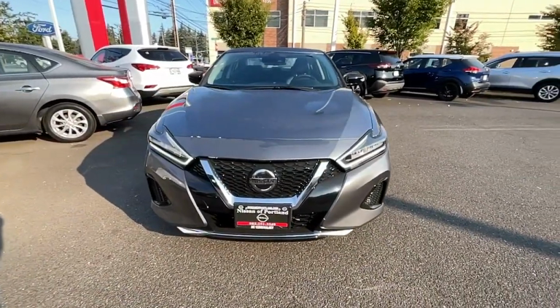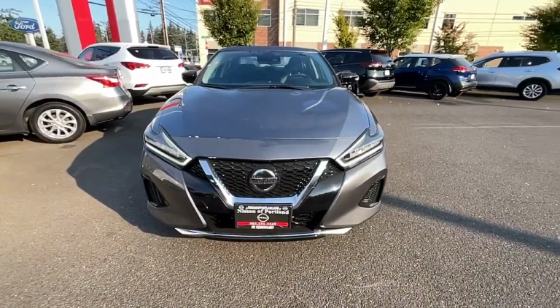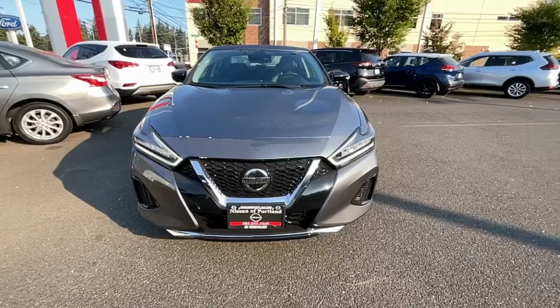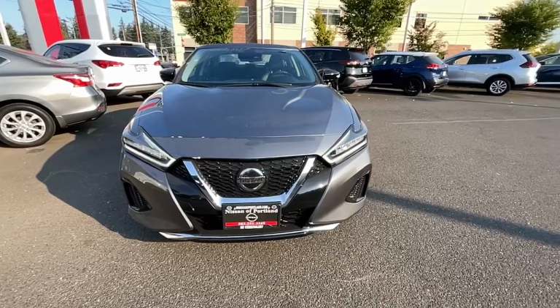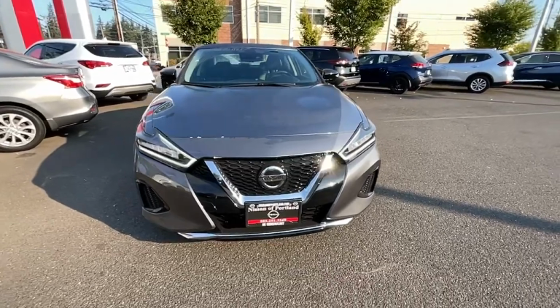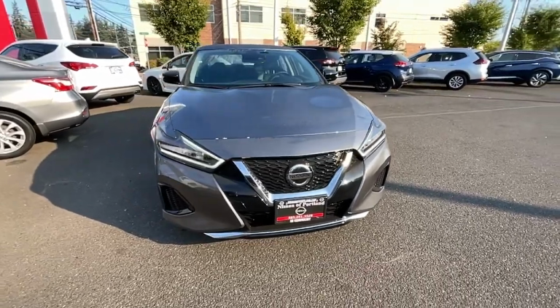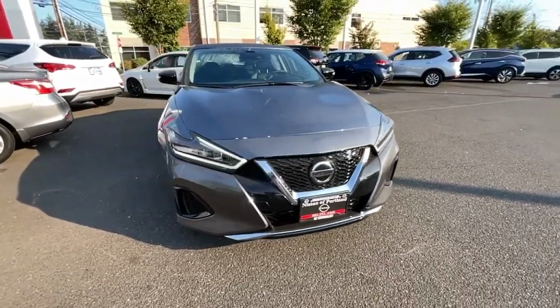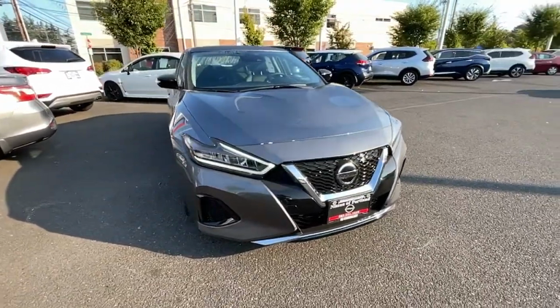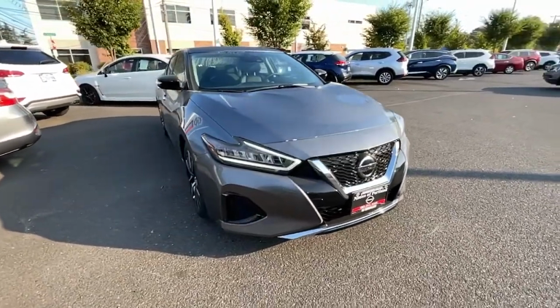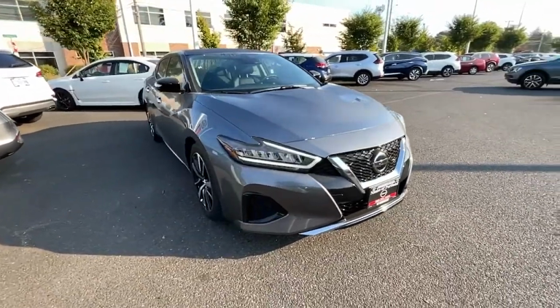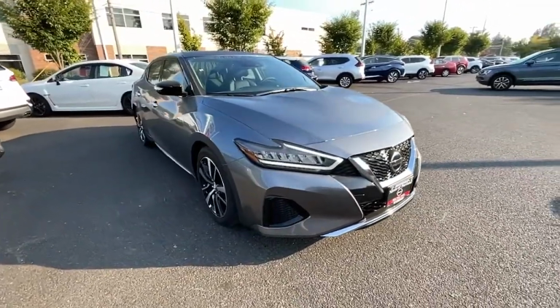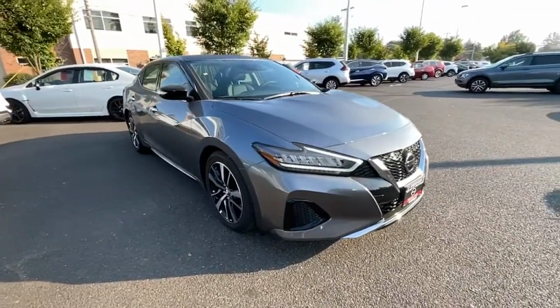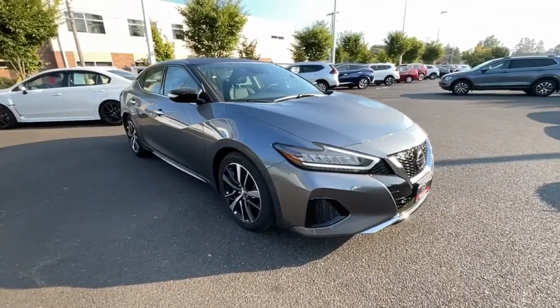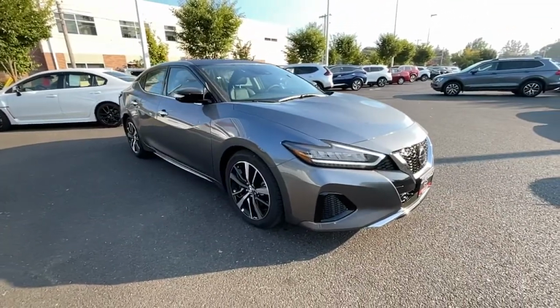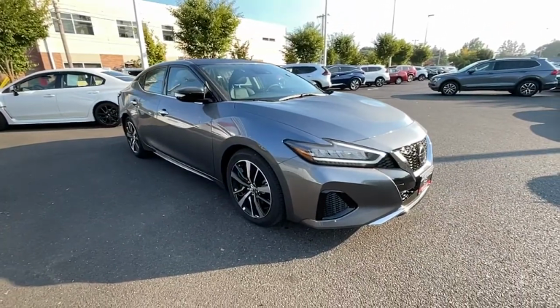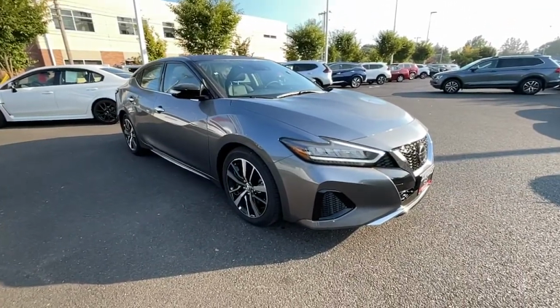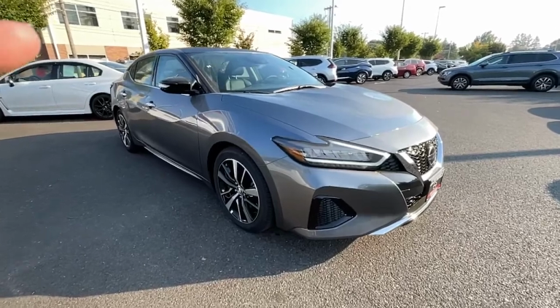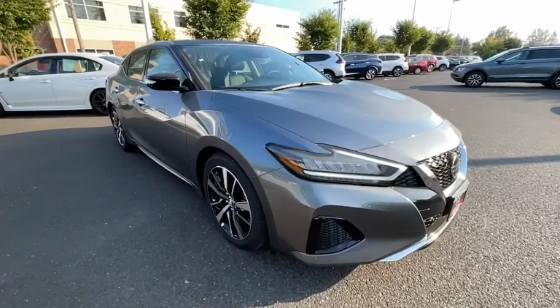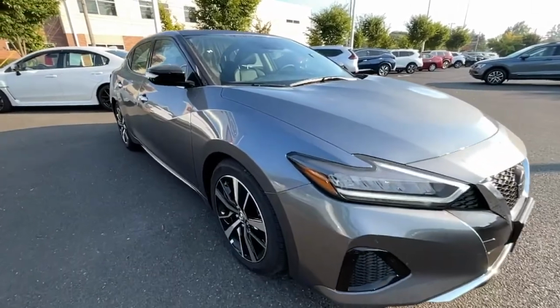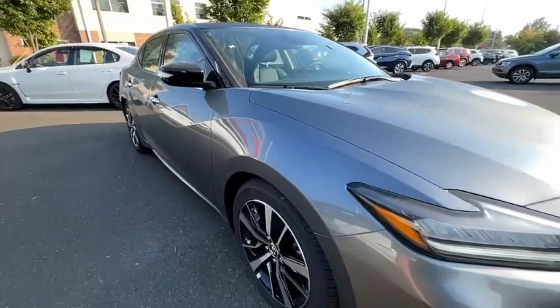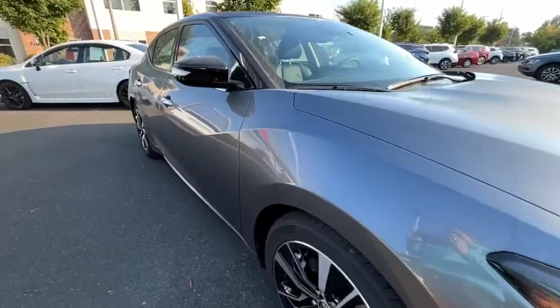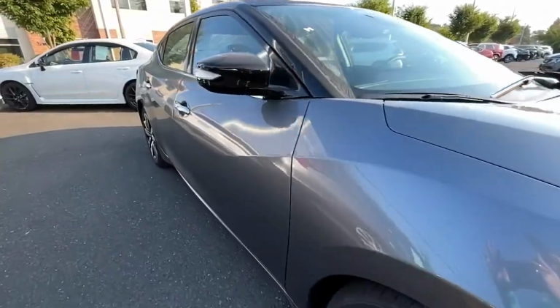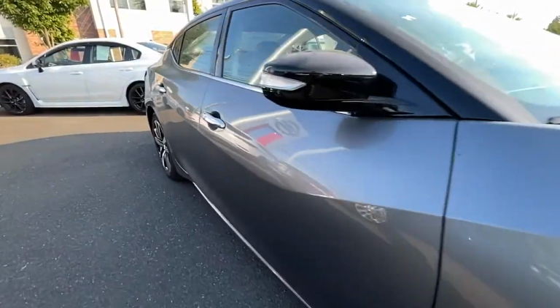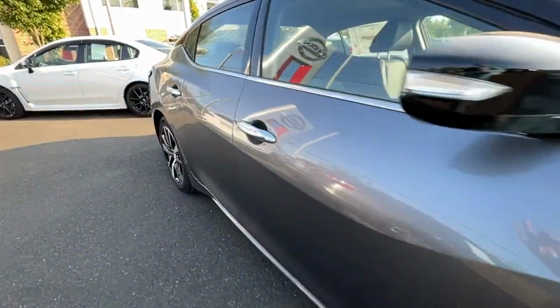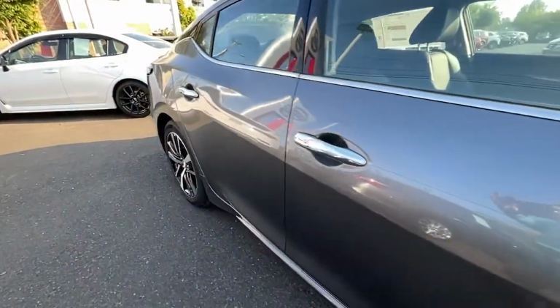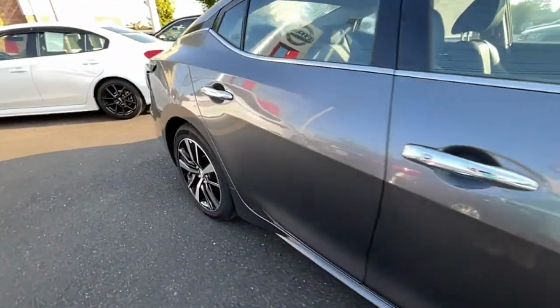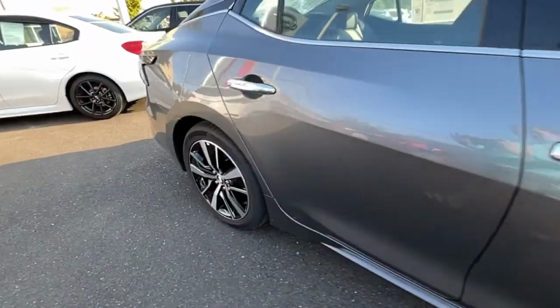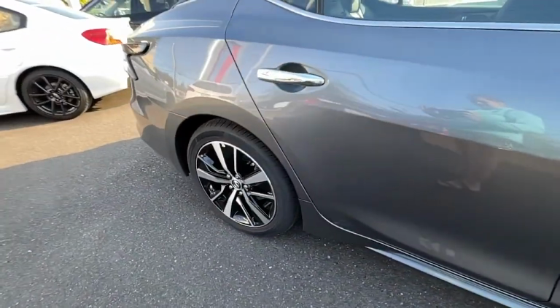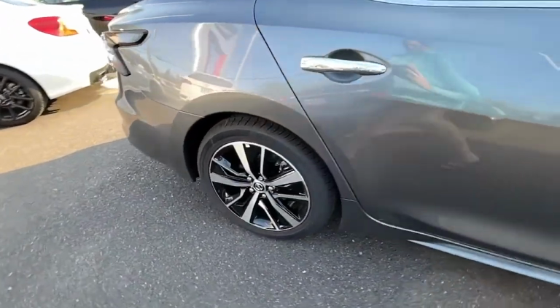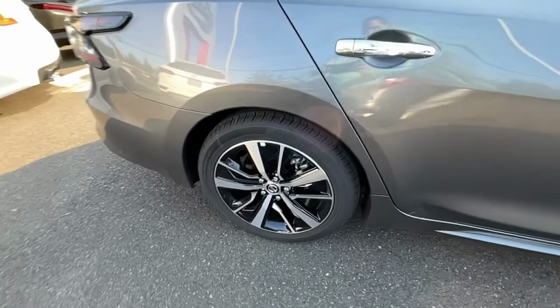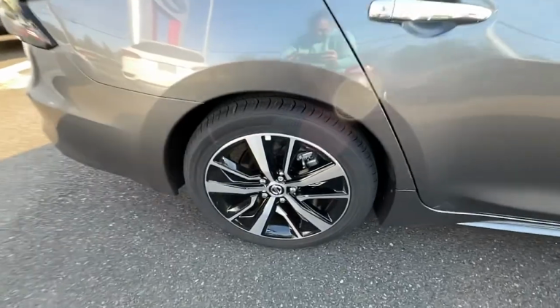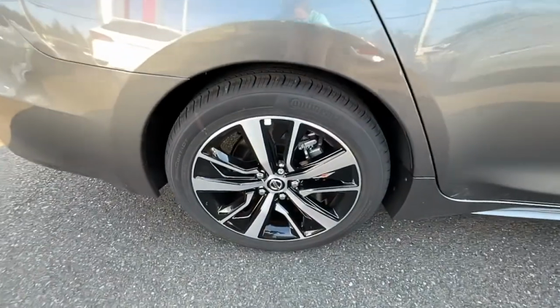This full-size sports sedan brings aggressive performance, a firm ride, roomy upscale interior, and standard driver-assist tech to every drive. These are just some of the great options this vehicle comes with.